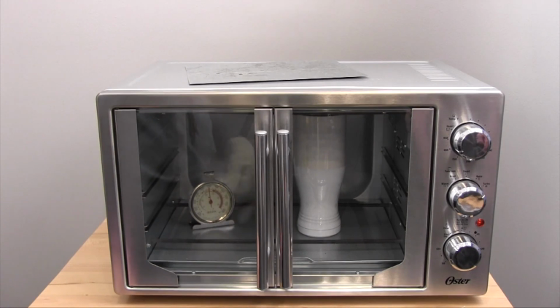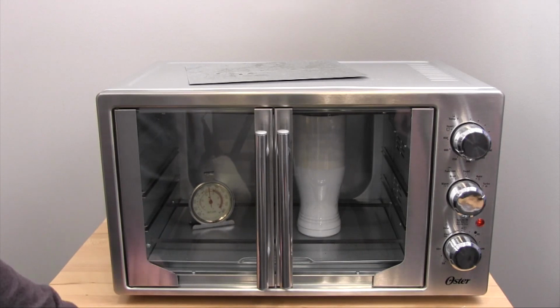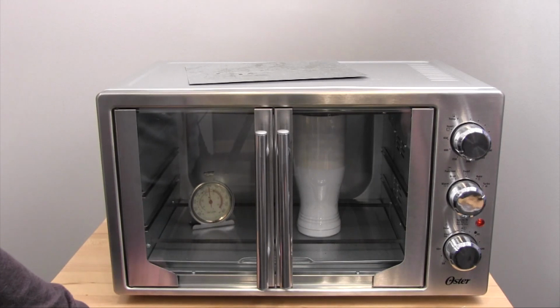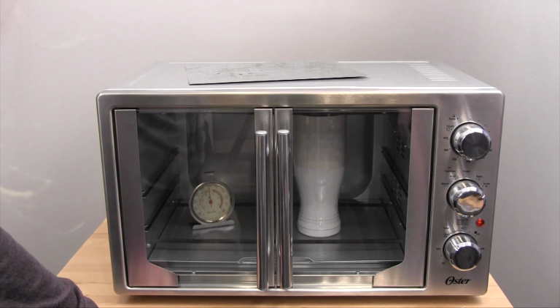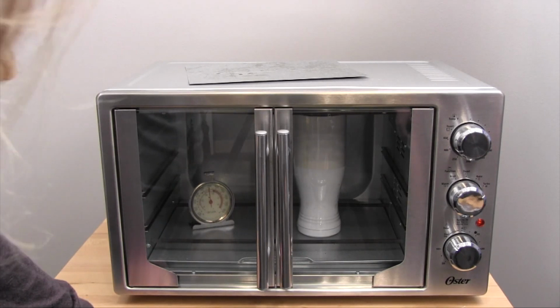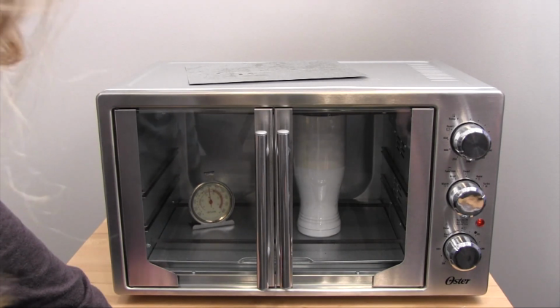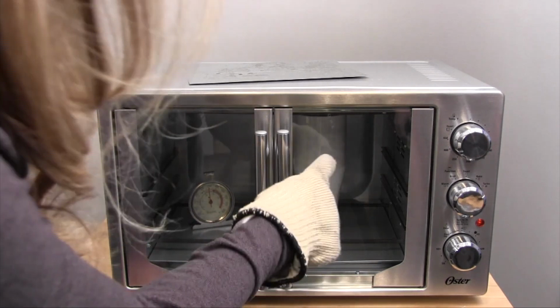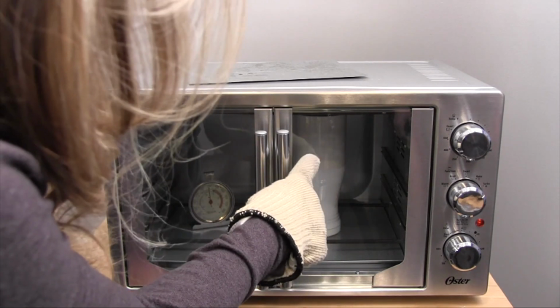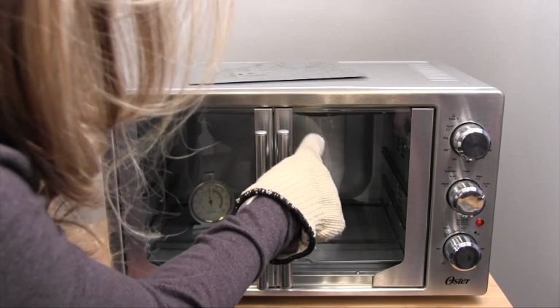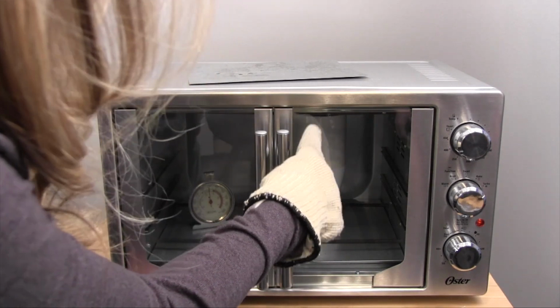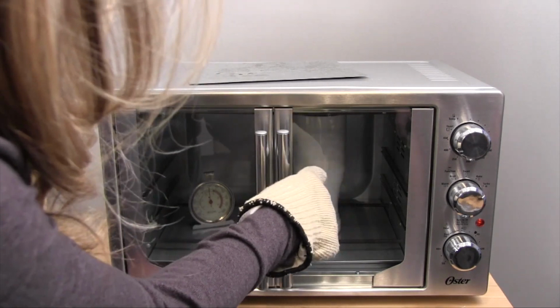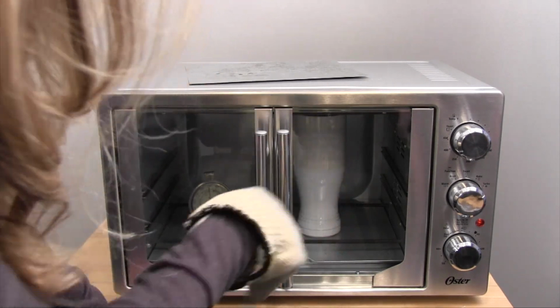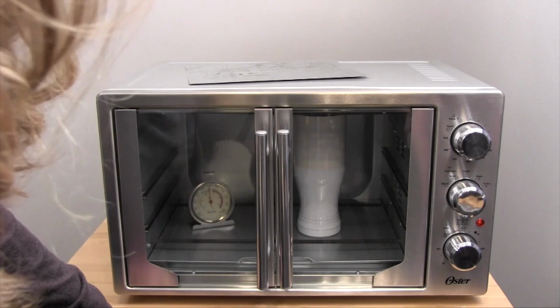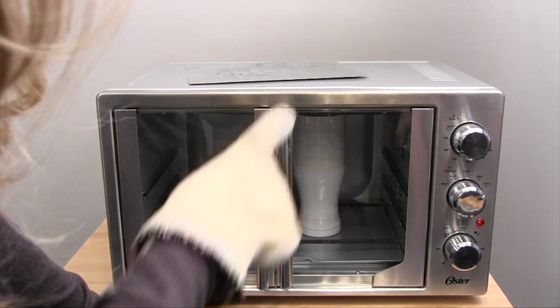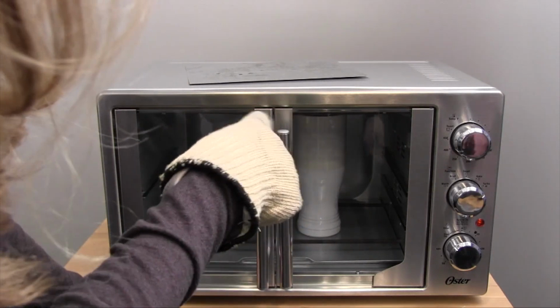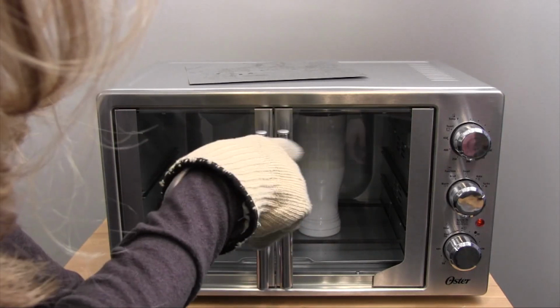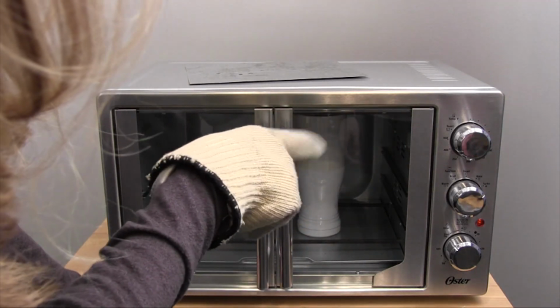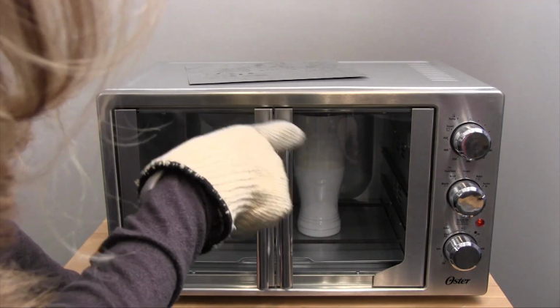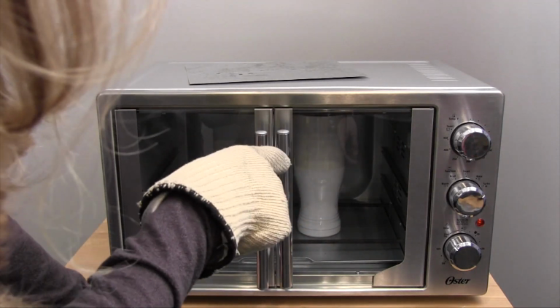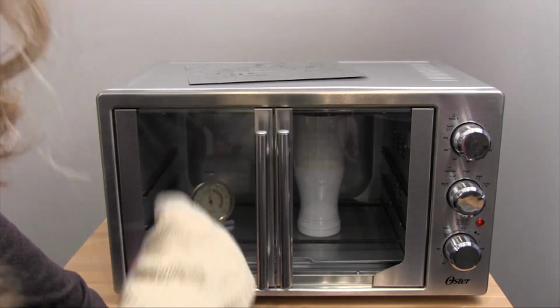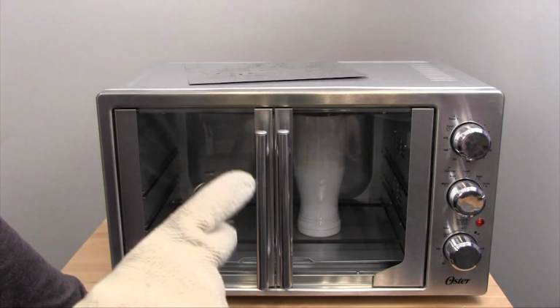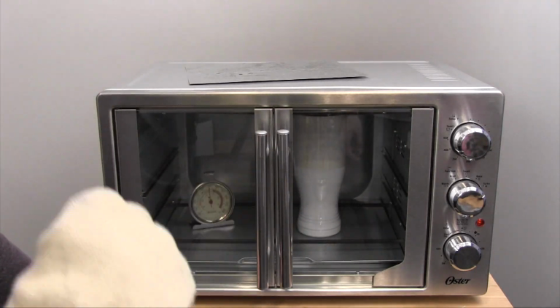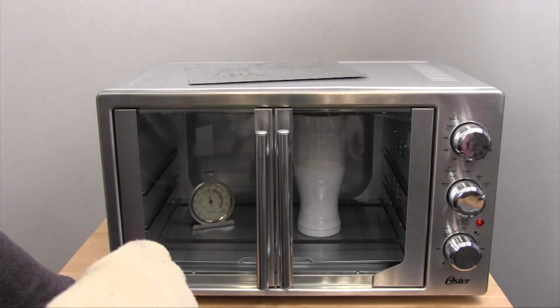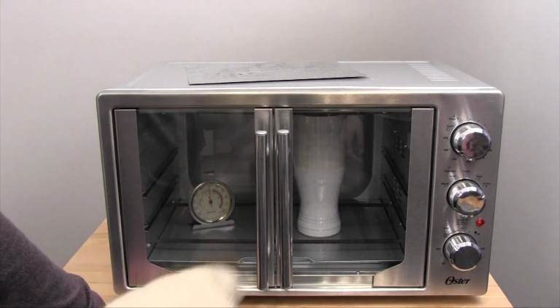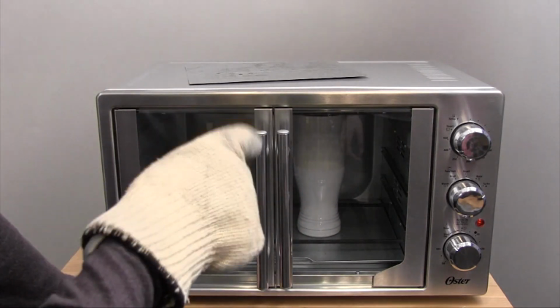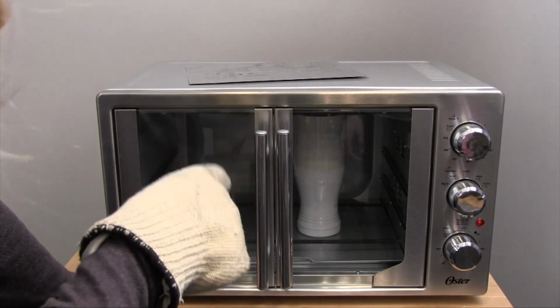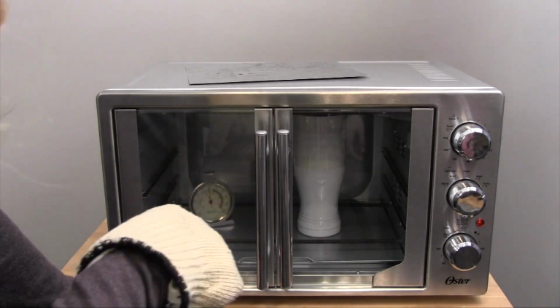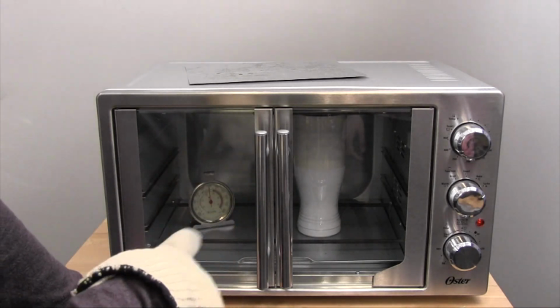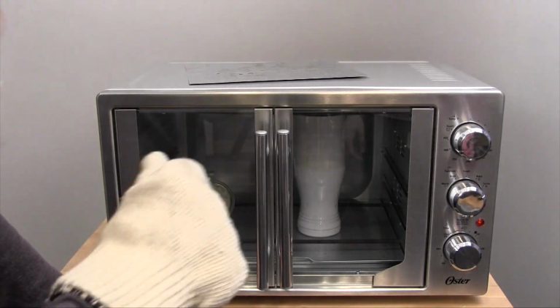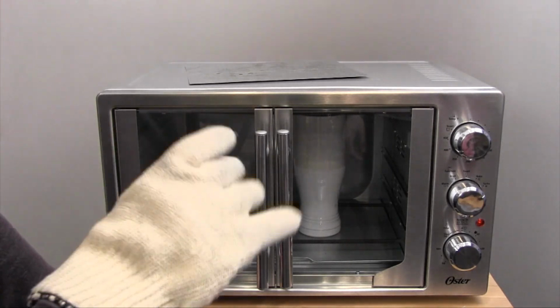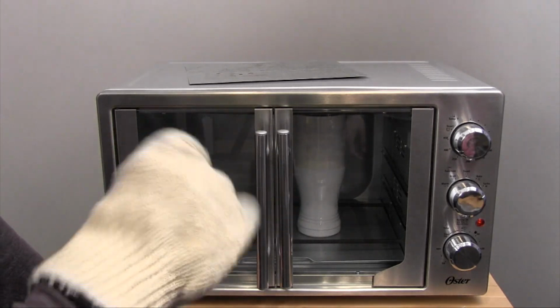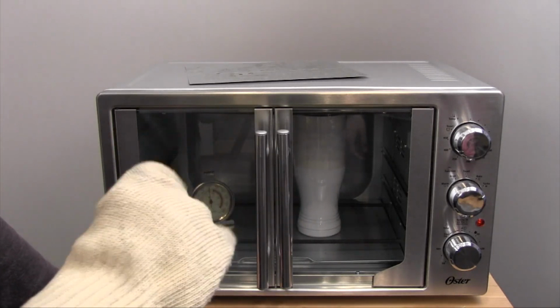We're down to just under 20 seconds. As you can tell, our image is coming through our piece of paper, and that's how you know we're really close. If you don't see that happening, then you know you've got to go a little longer.